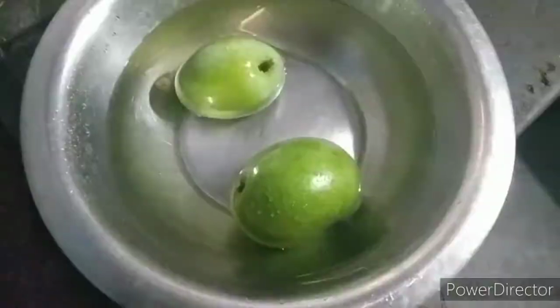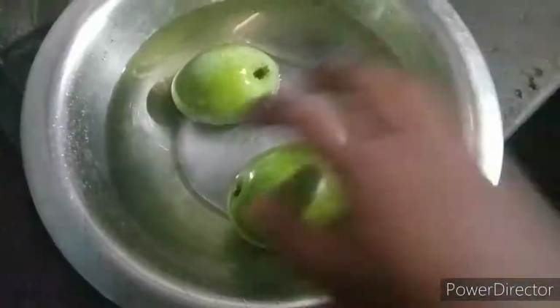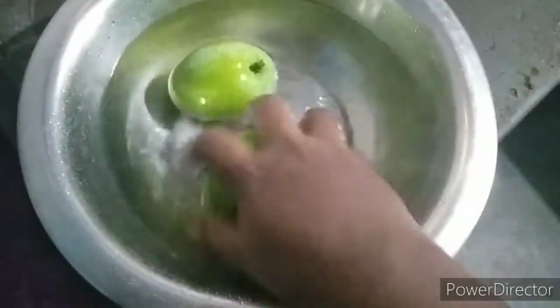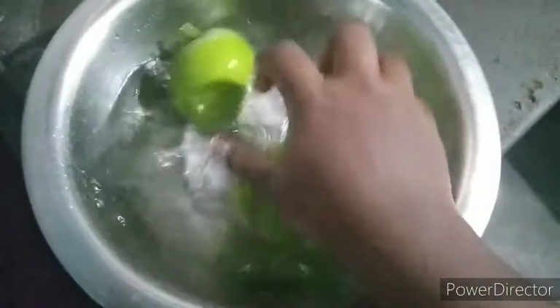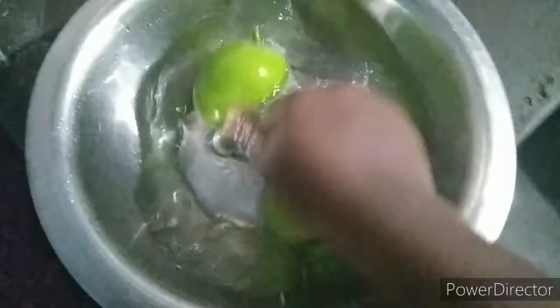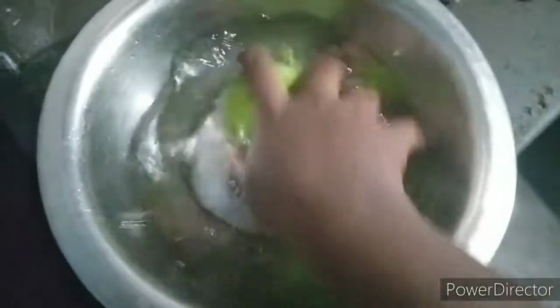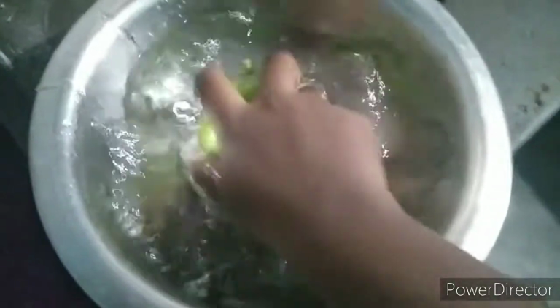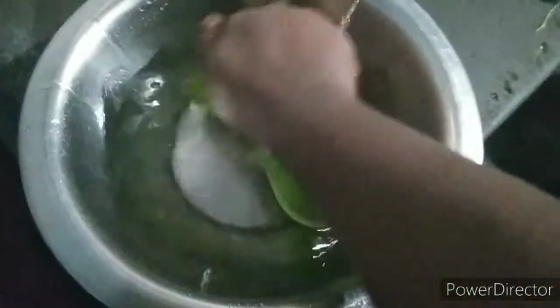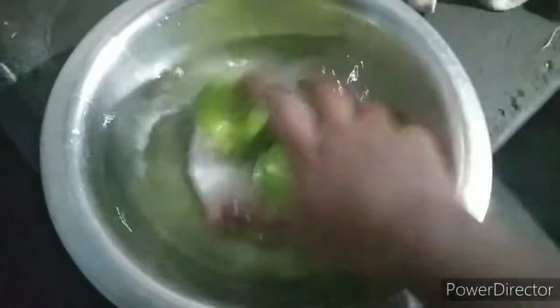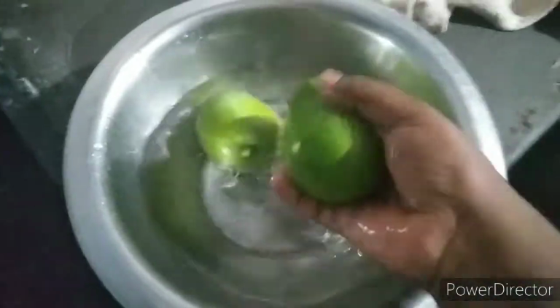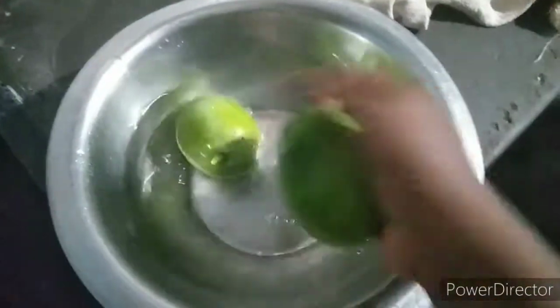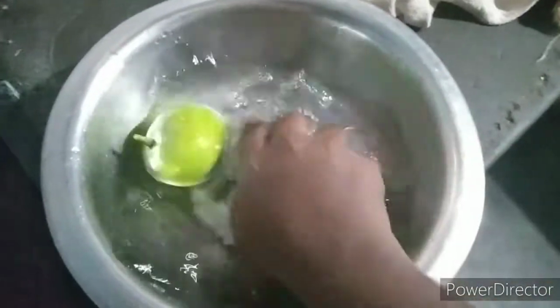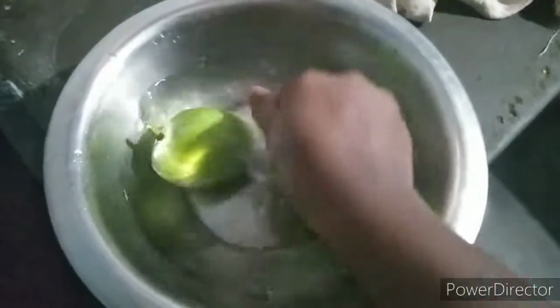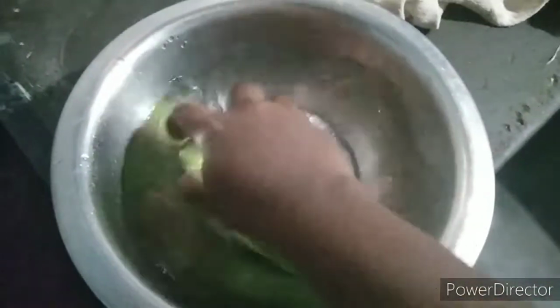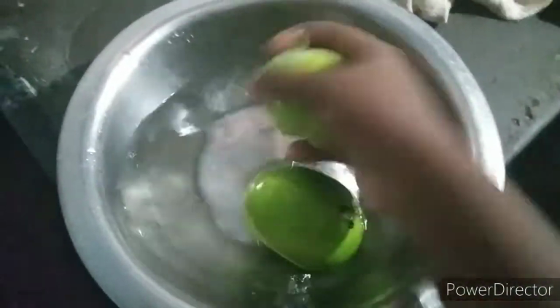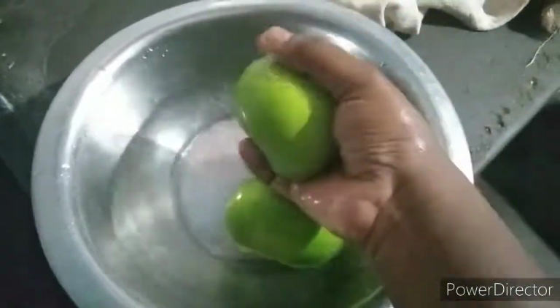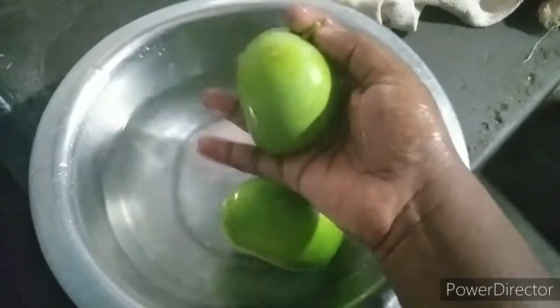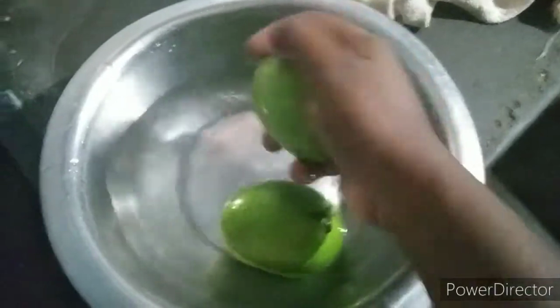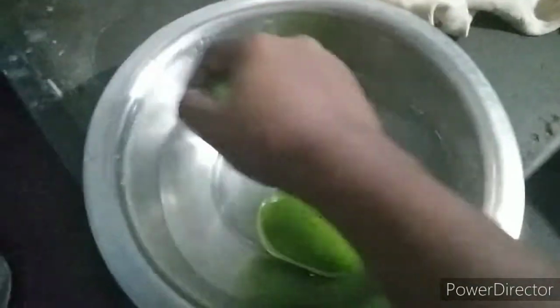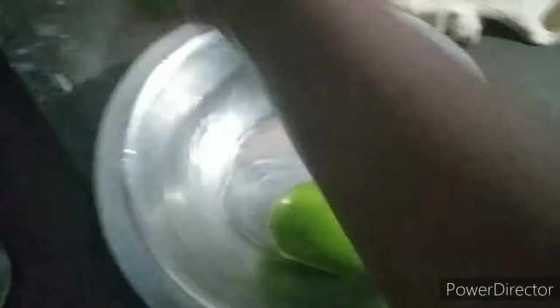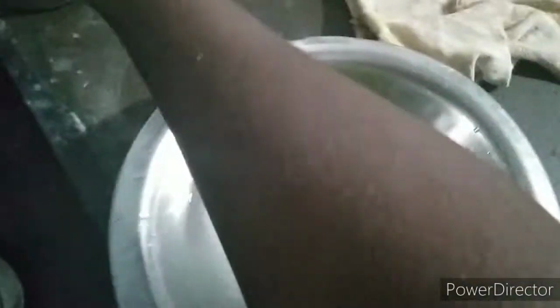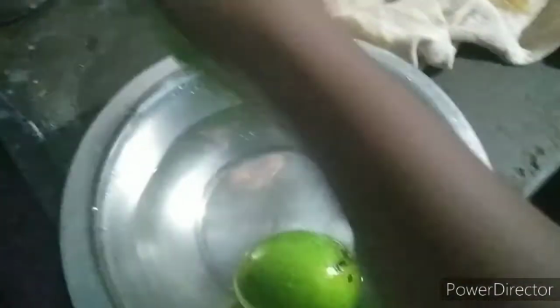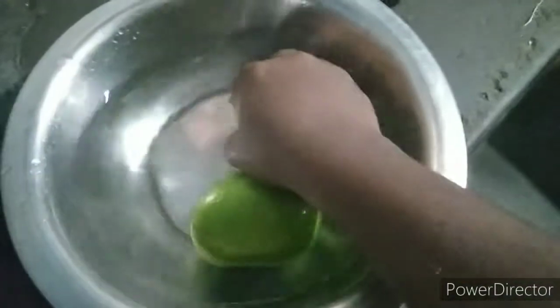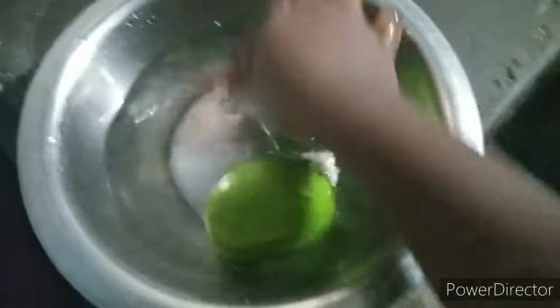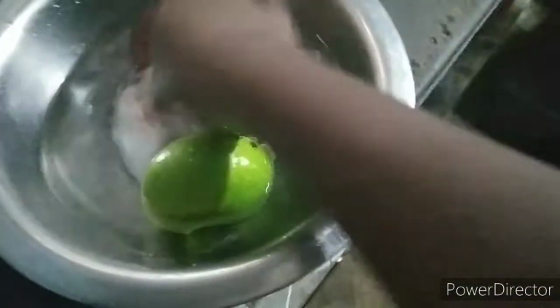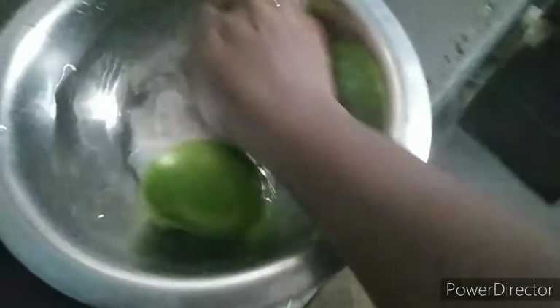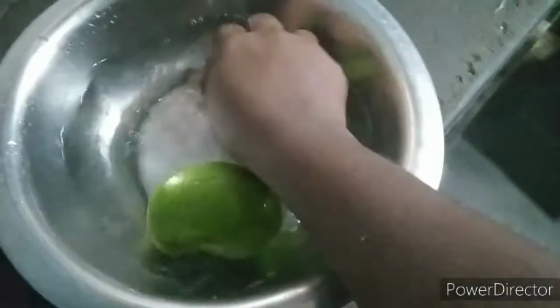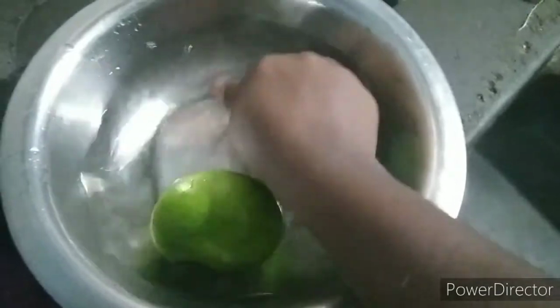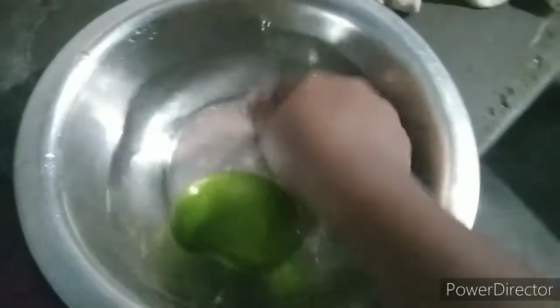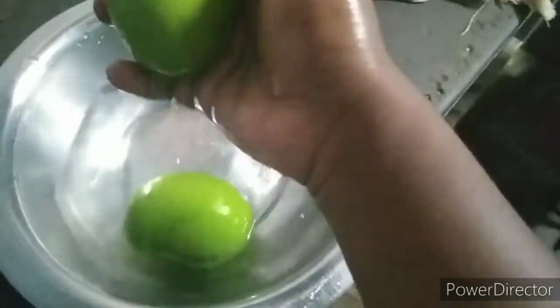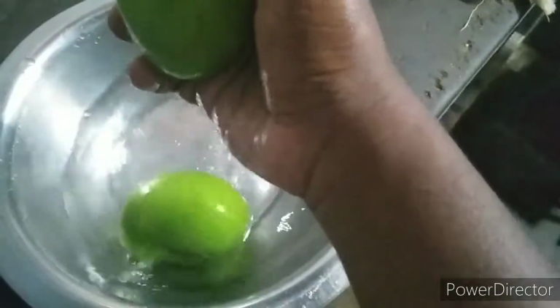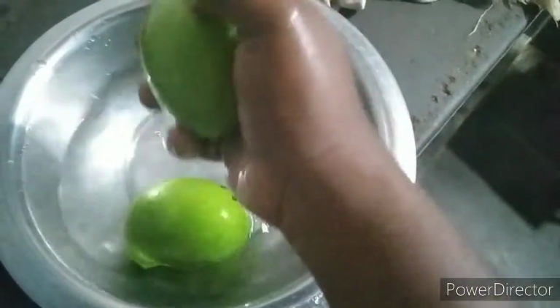Let's use it. We will wash it first. If you want to cut the mango, it will be a bit of palm and a bit of salt. That's why we will wash it.